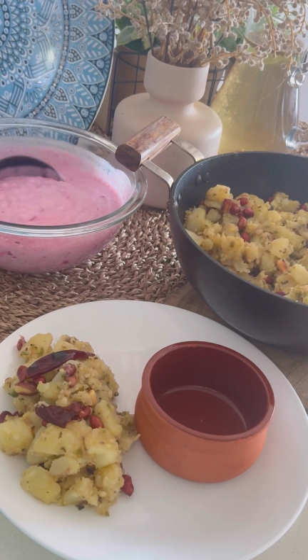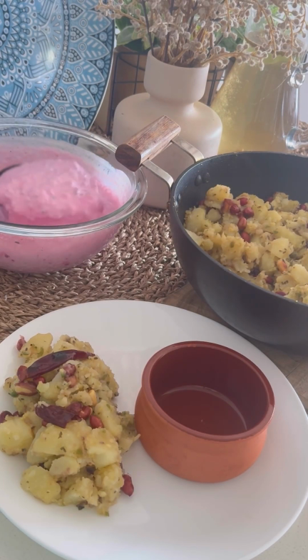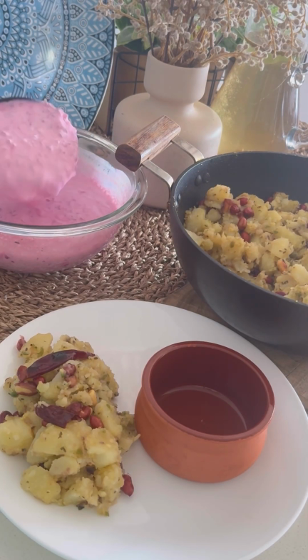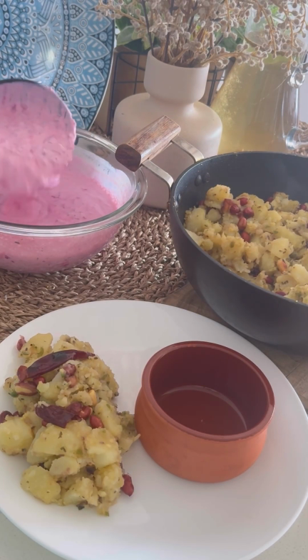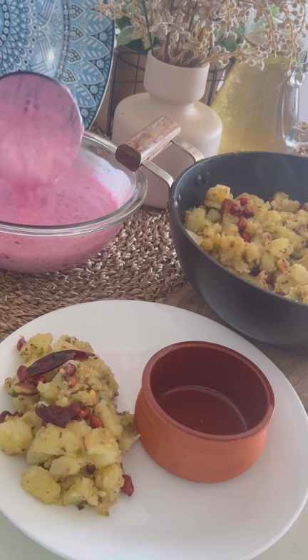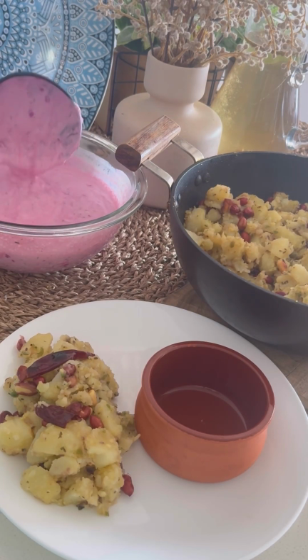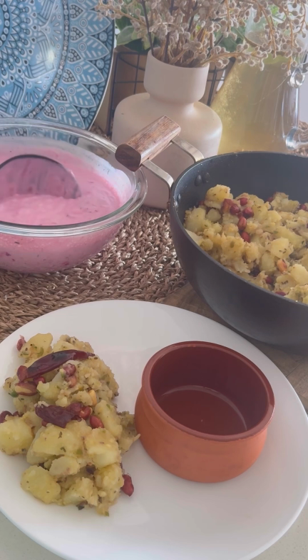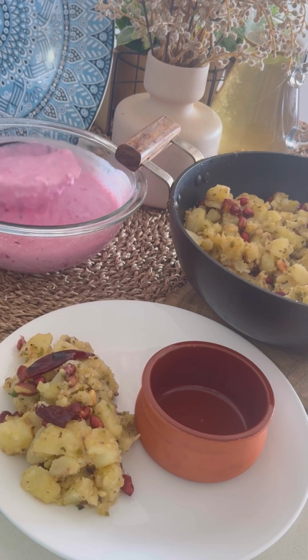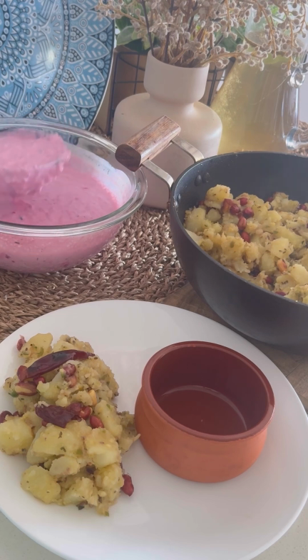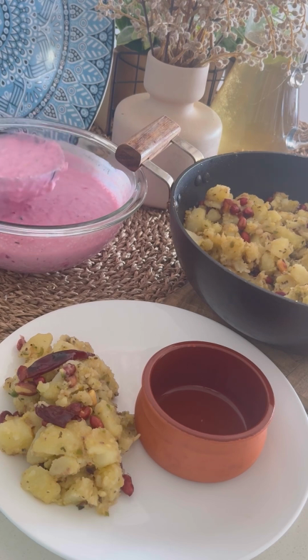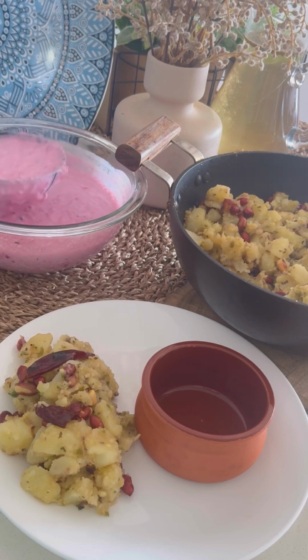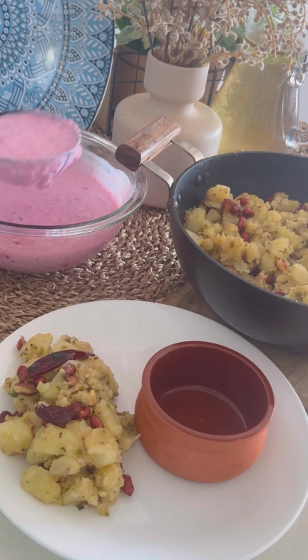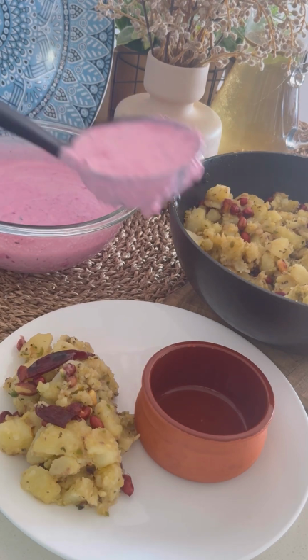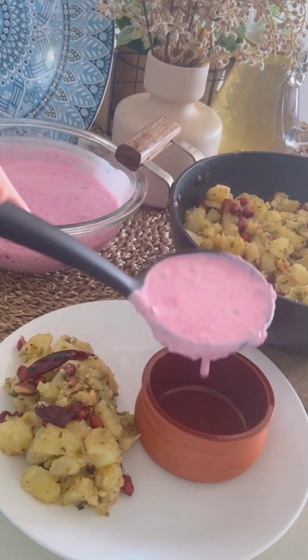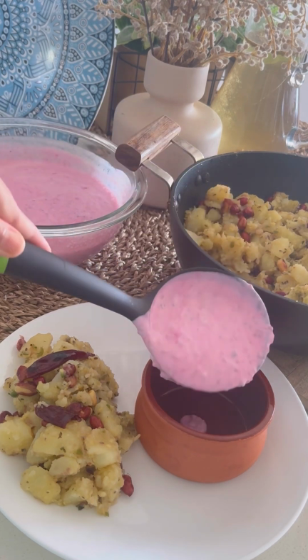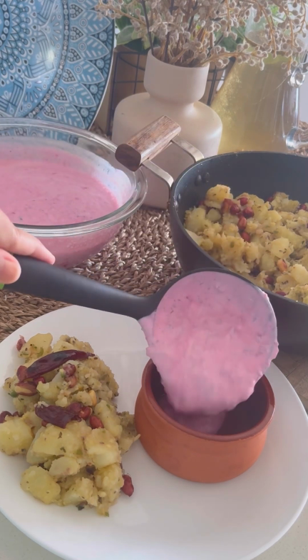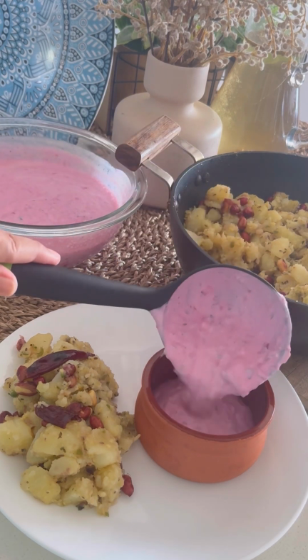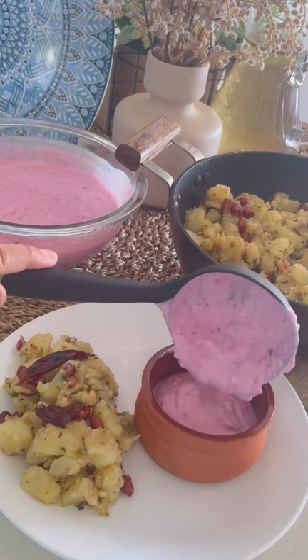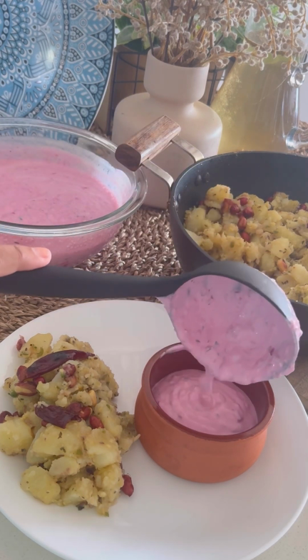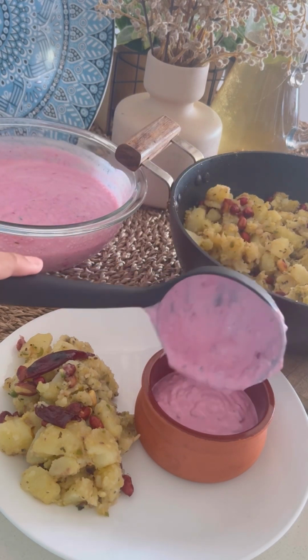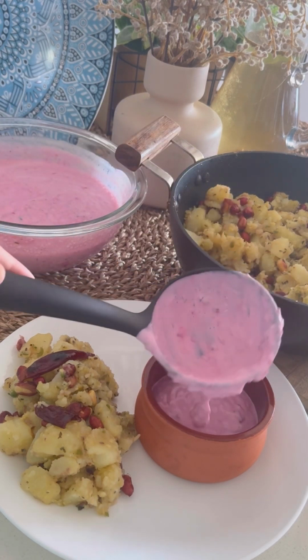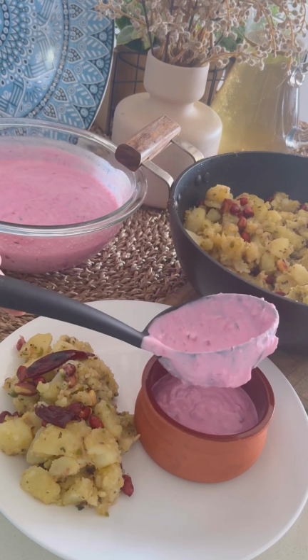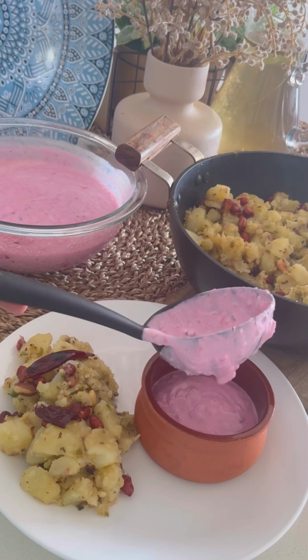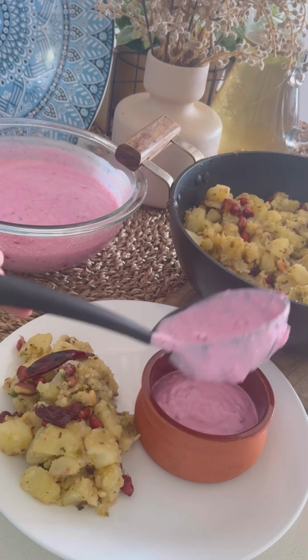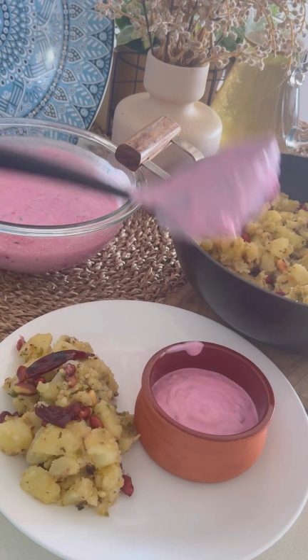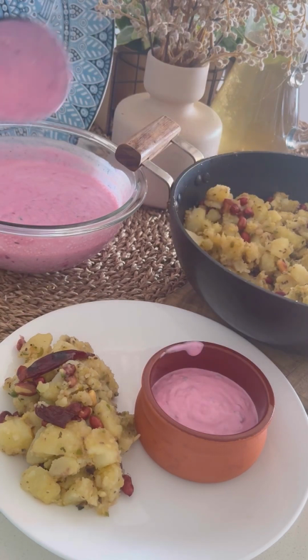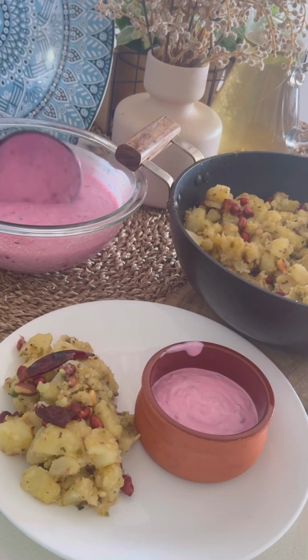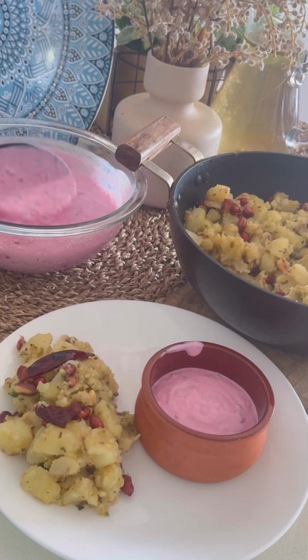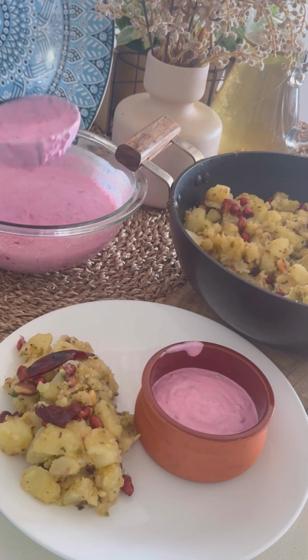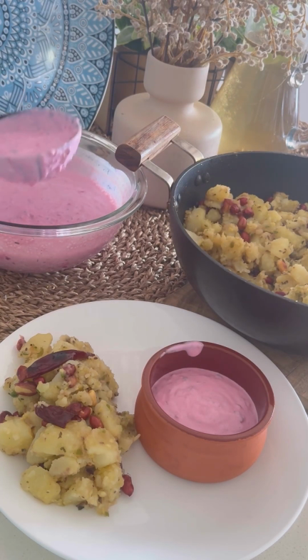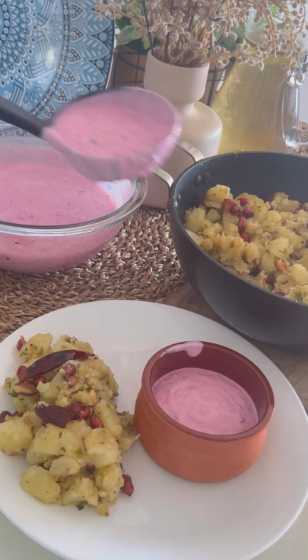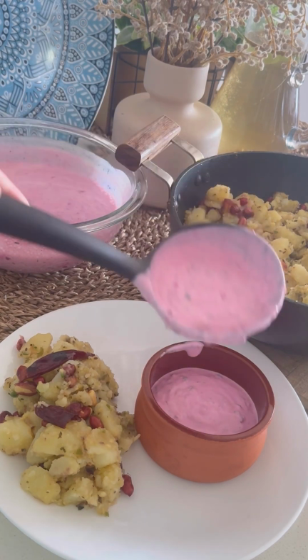I hope you like this recipe. If you did, please like, share, and subscribe, and do try this recipe and let me know how you liked it. Thank you, and I will see you with another recipe soon.